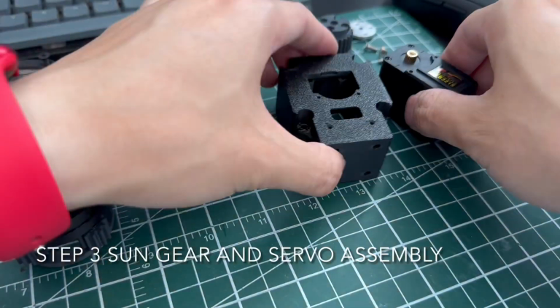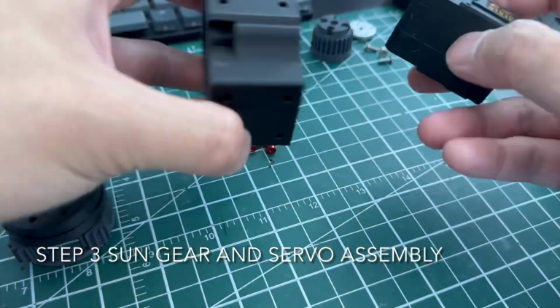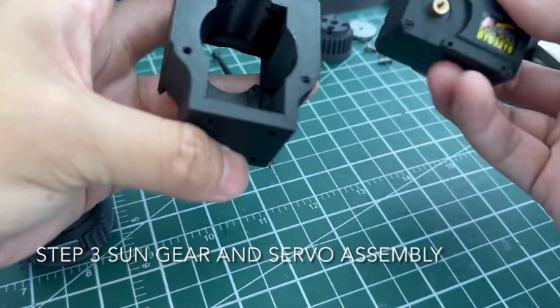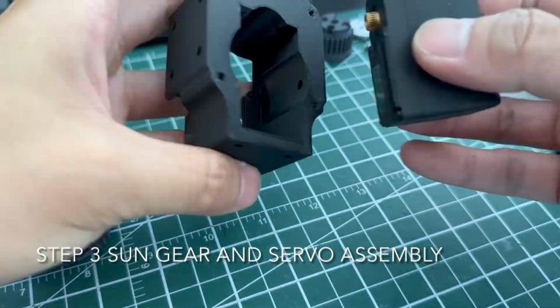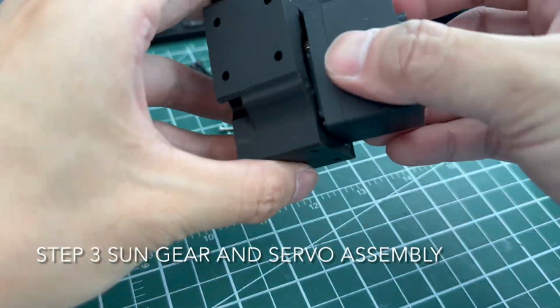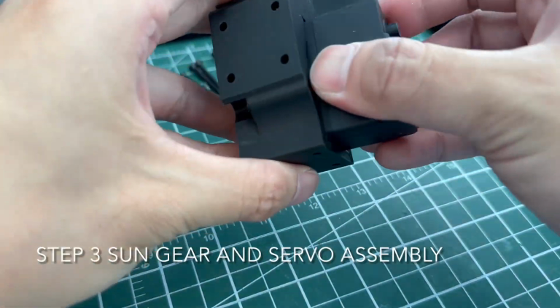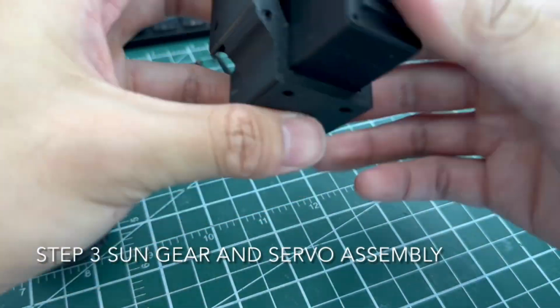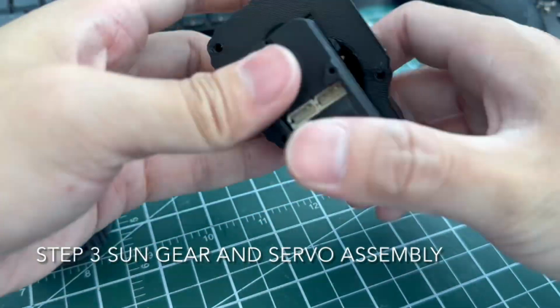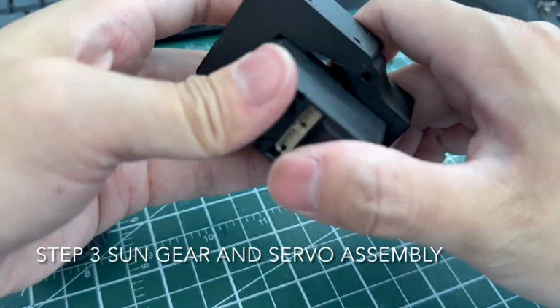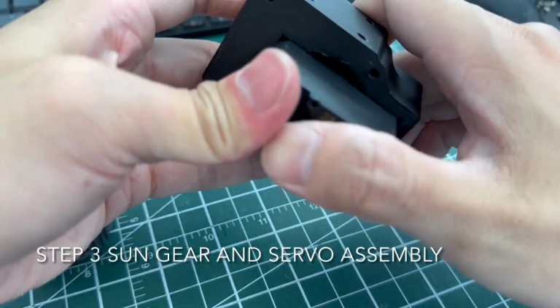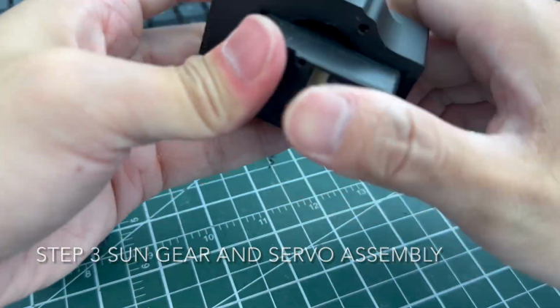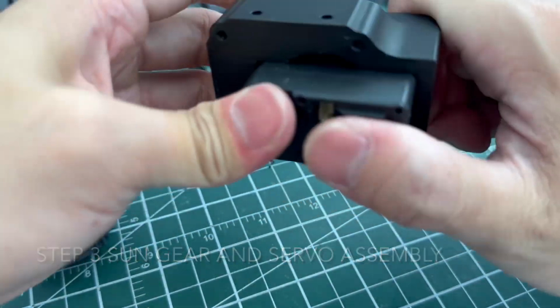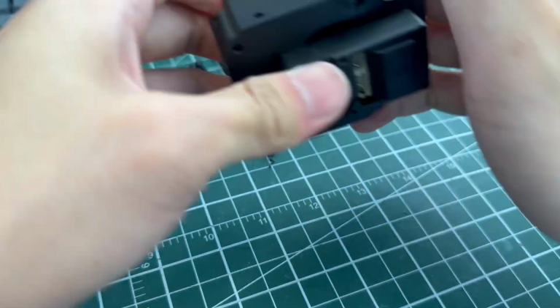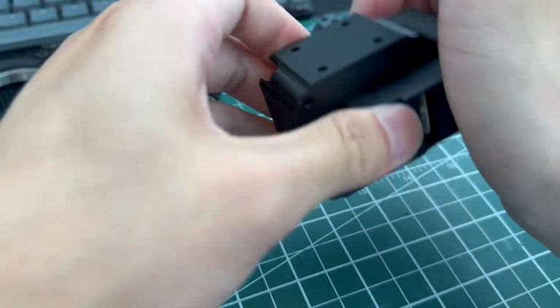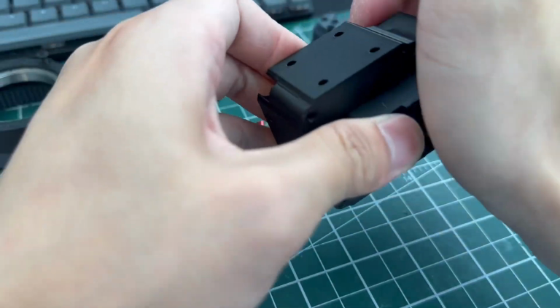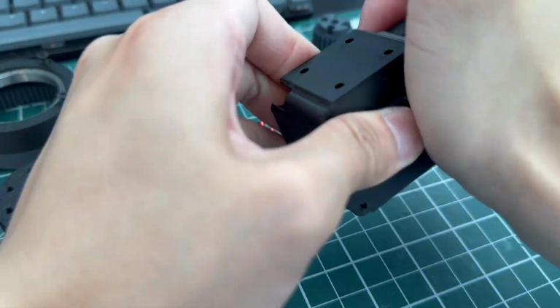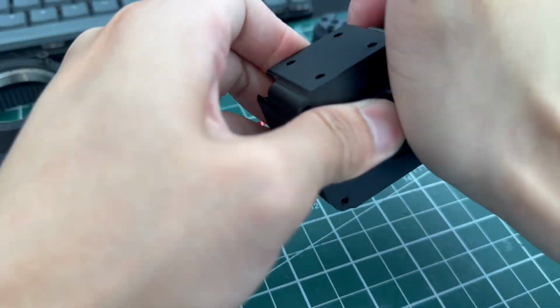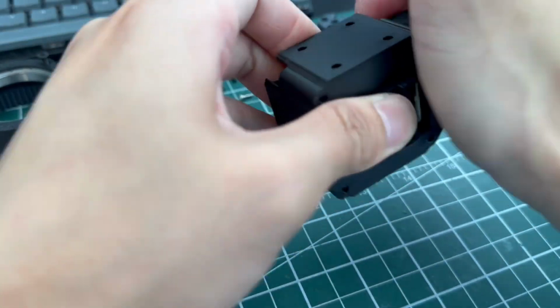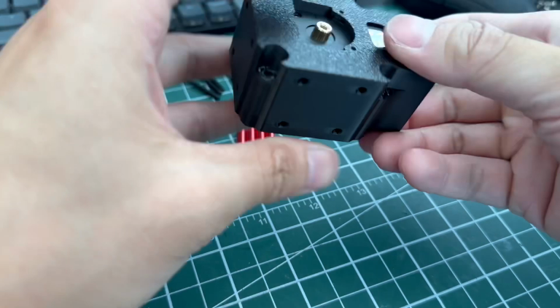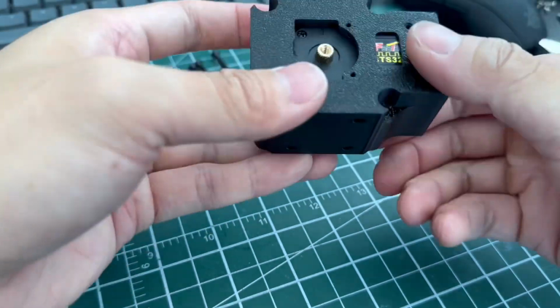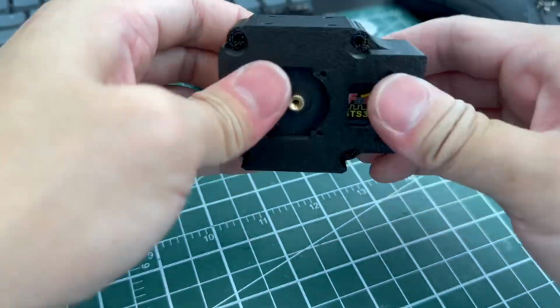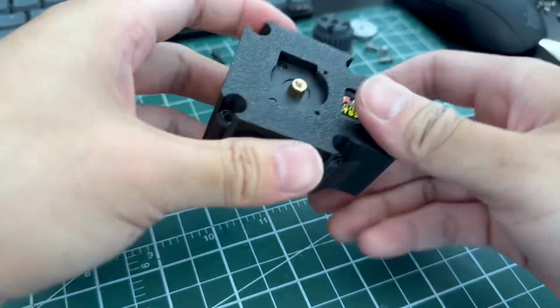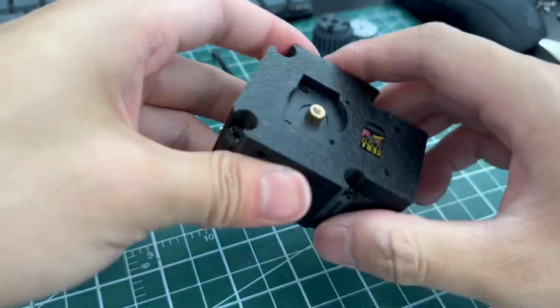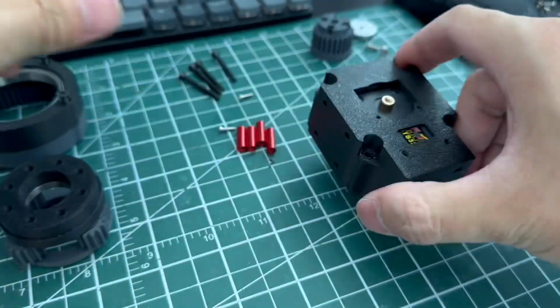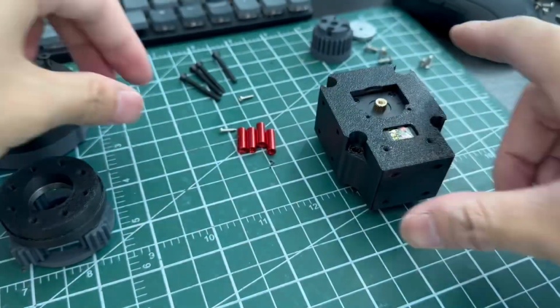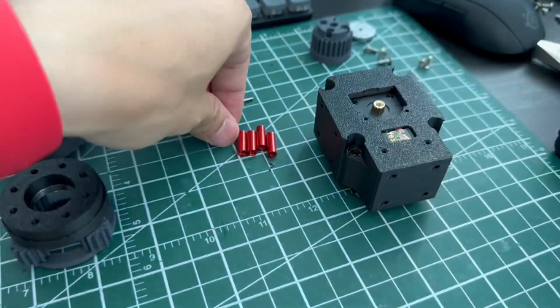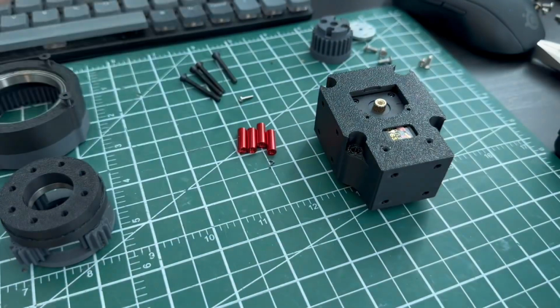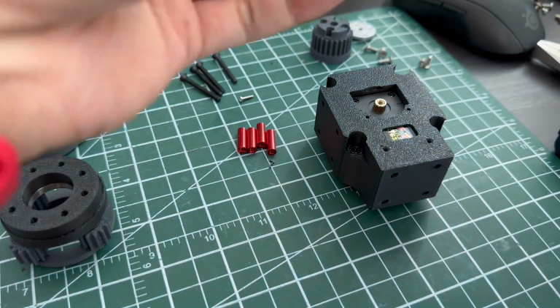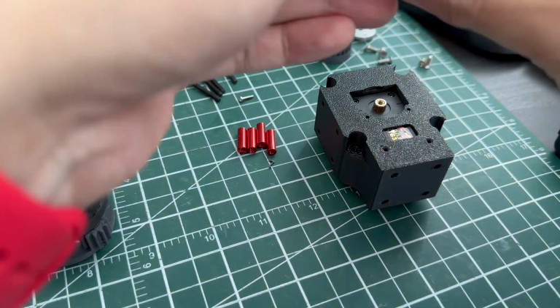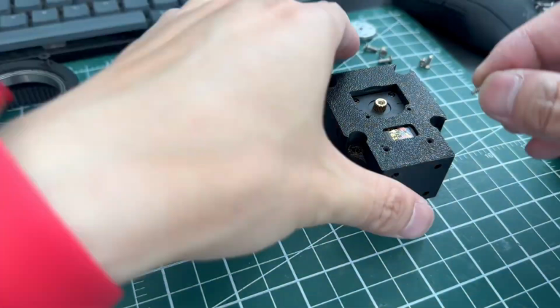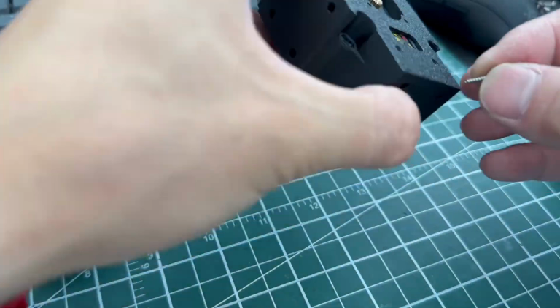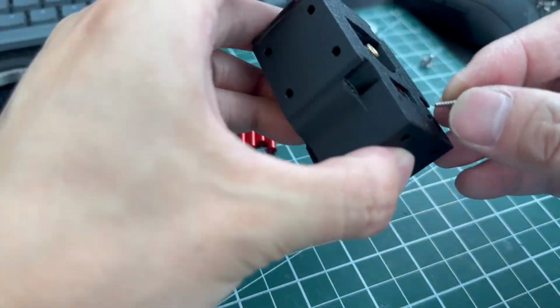Okay, step three — sun gear and servo assembly. Nothing much to talk about here. Just make sure you follow all the steps and put everything together.